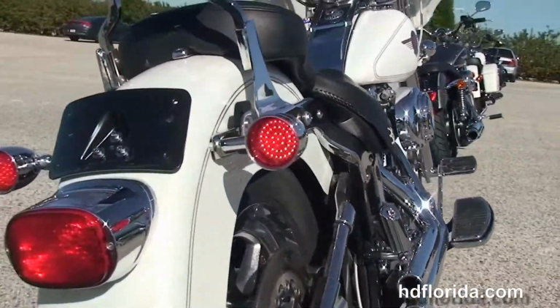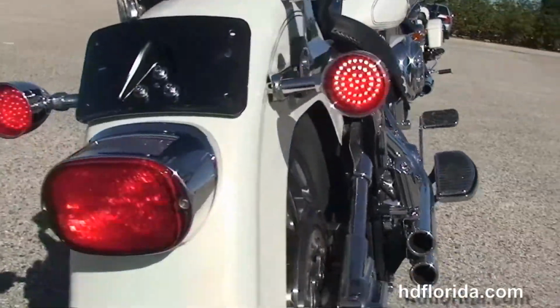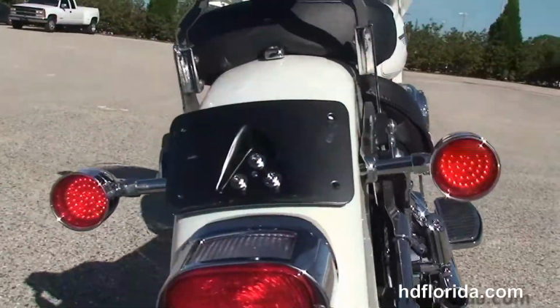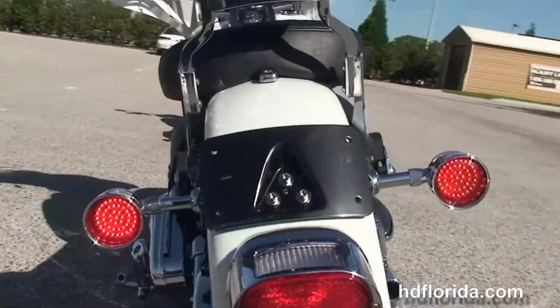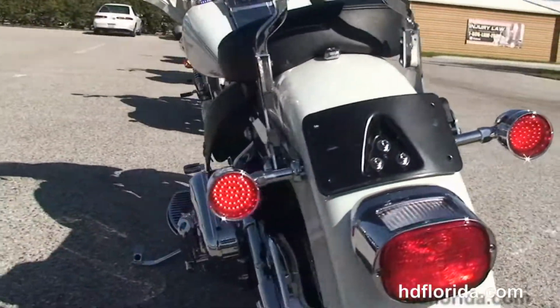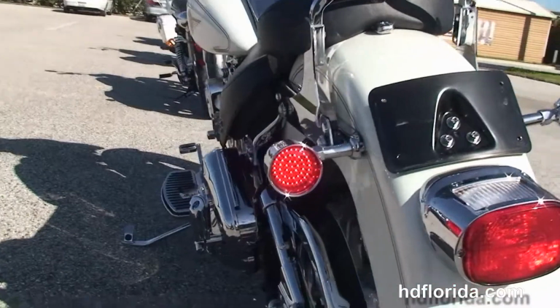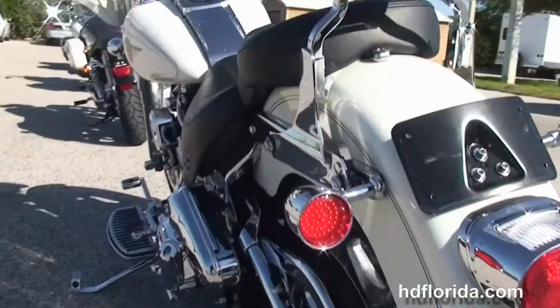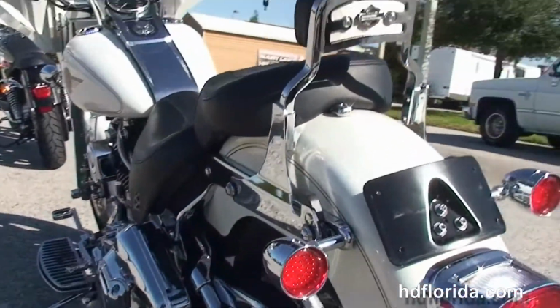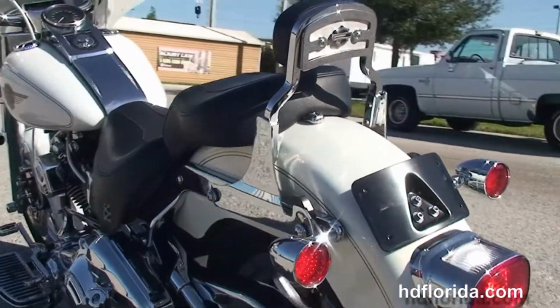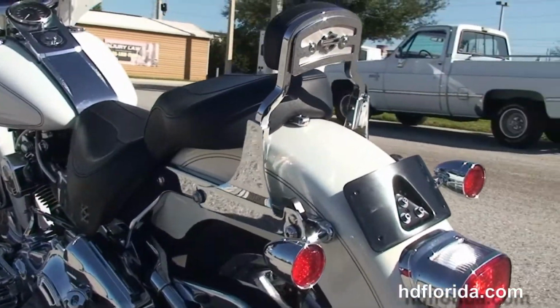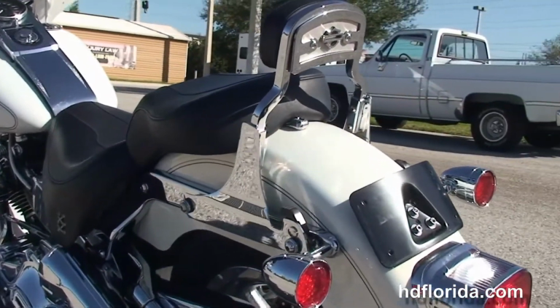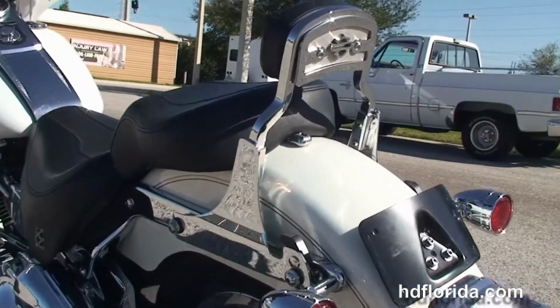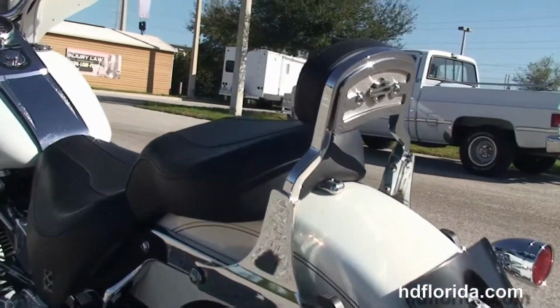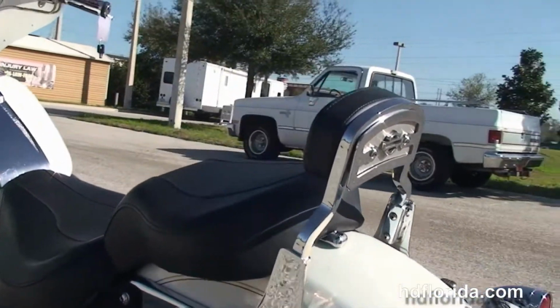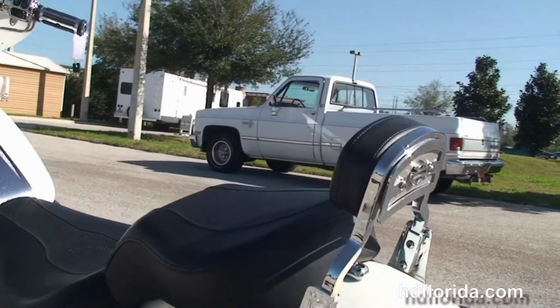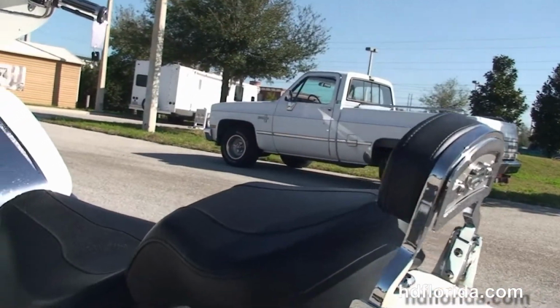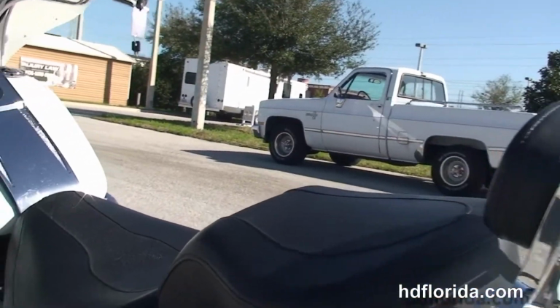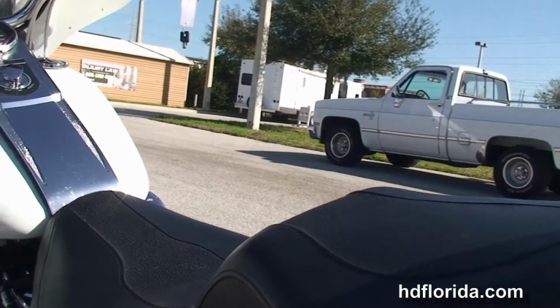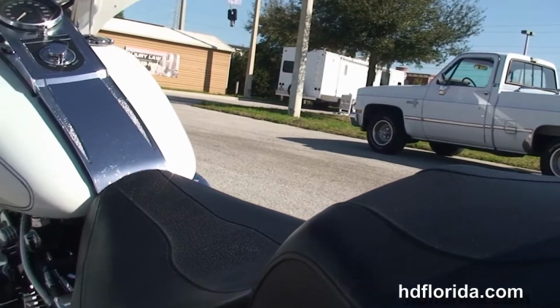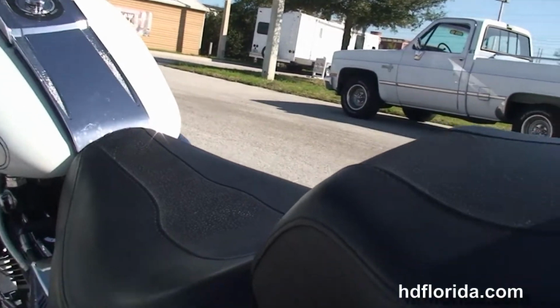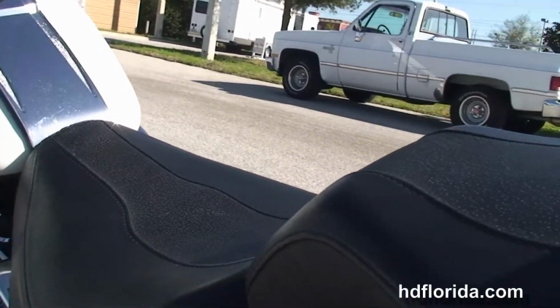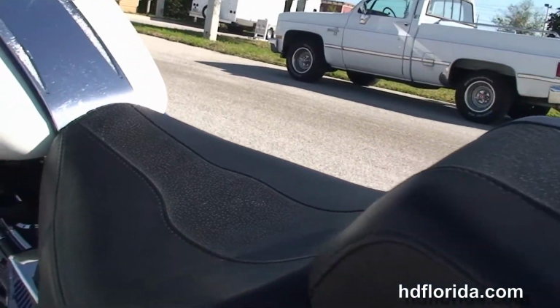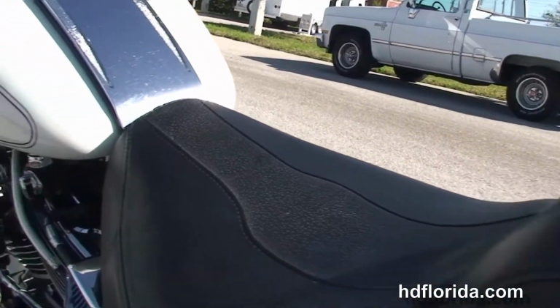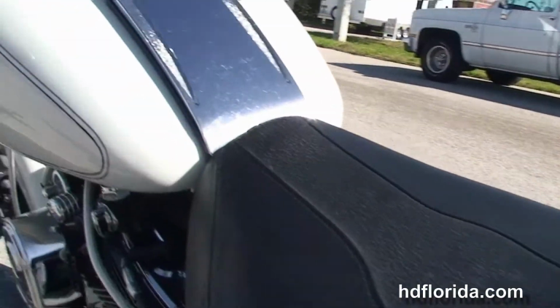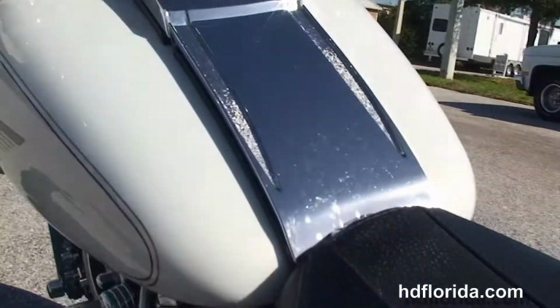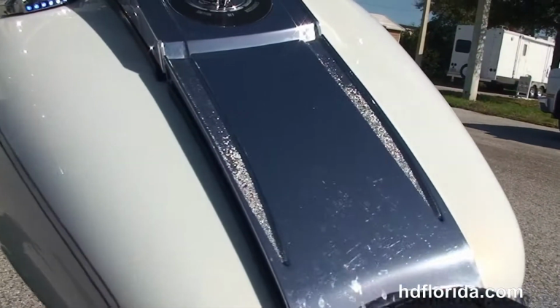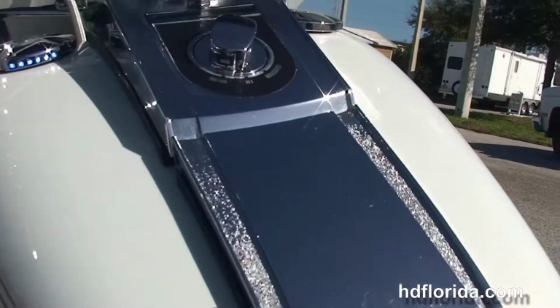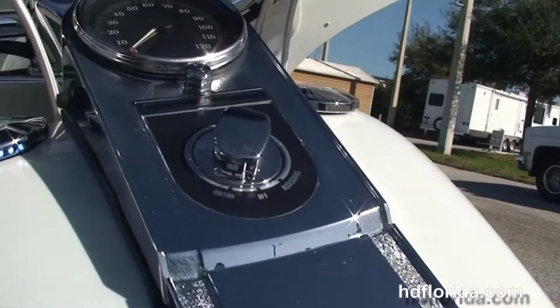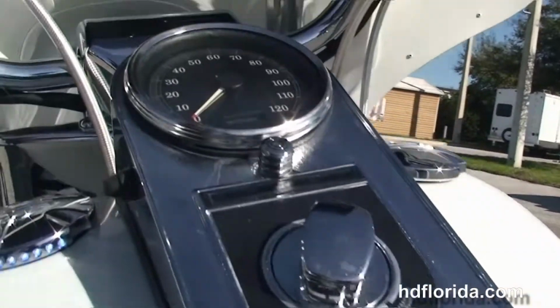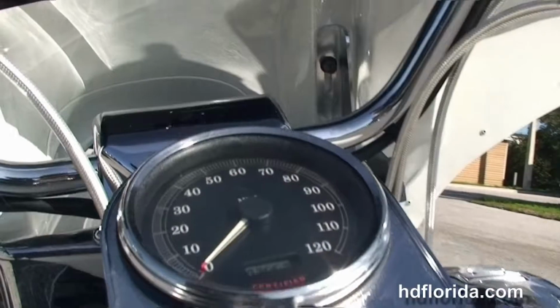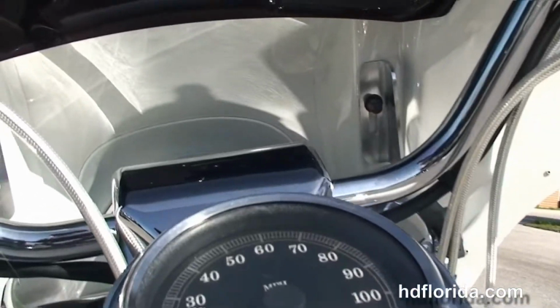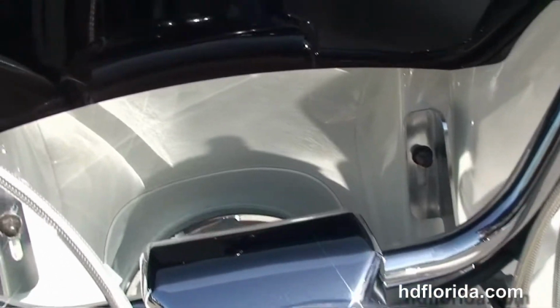All chrome swing arm covers, upgraded rear rotor, matching rear wheel, lay down license plate frame, the detachable passenger backrest, then we move up to the chrome tank trim sitting on top of the tank and the upgraded fuel caps.